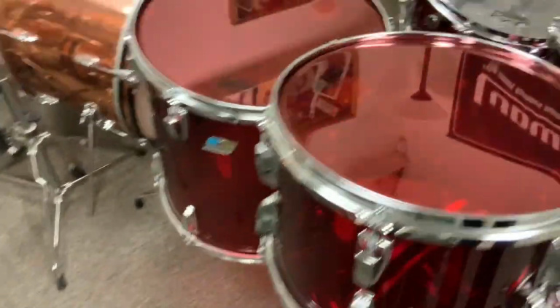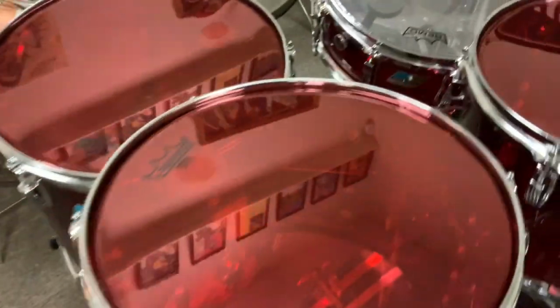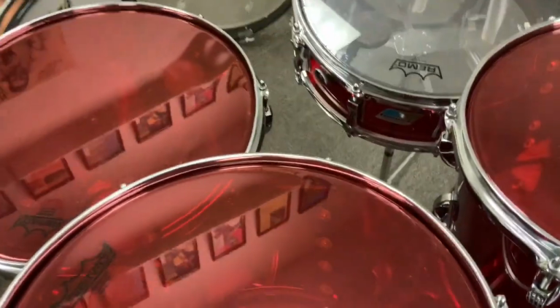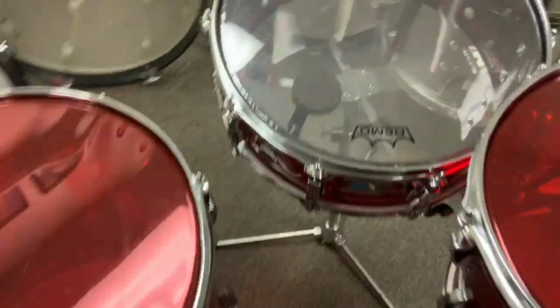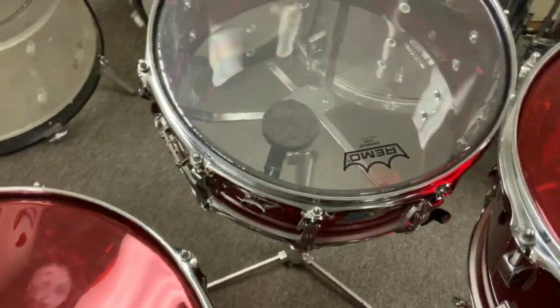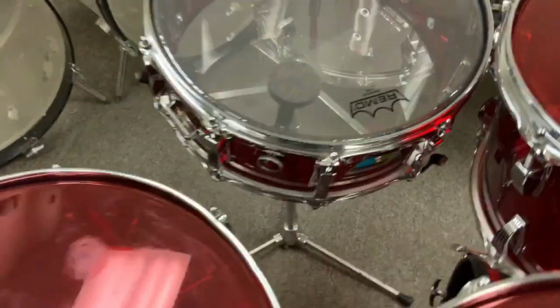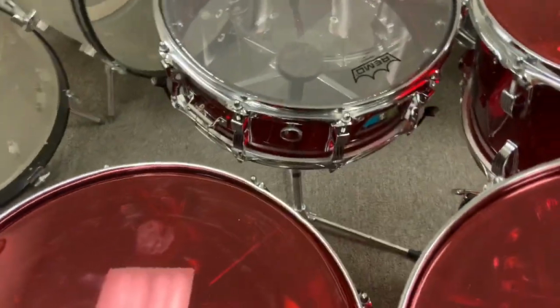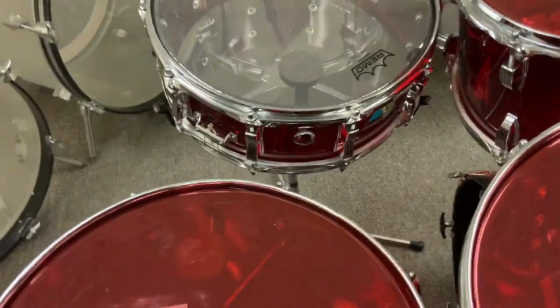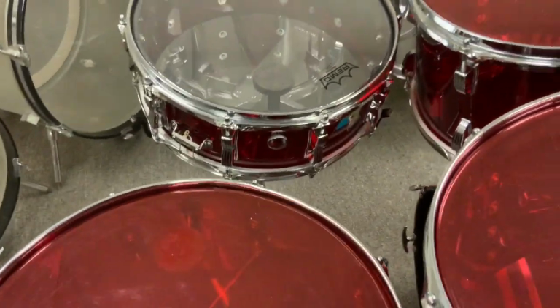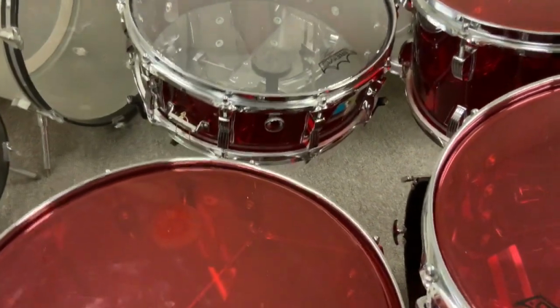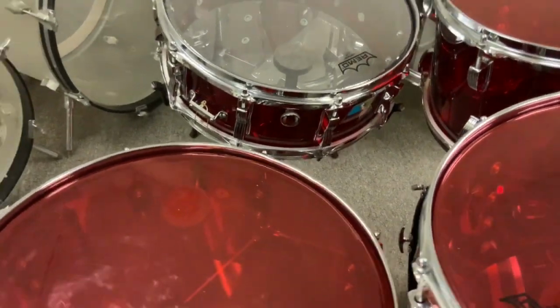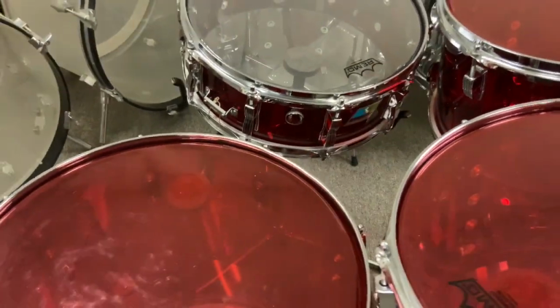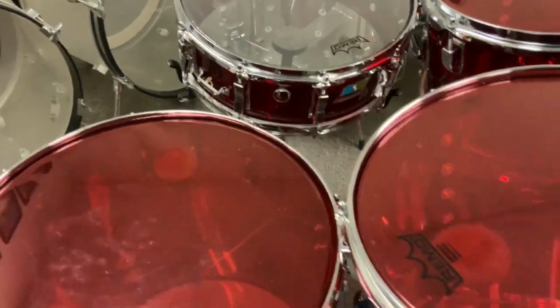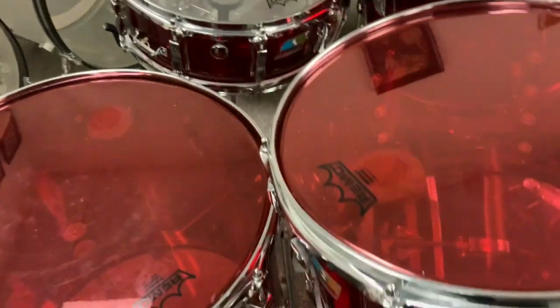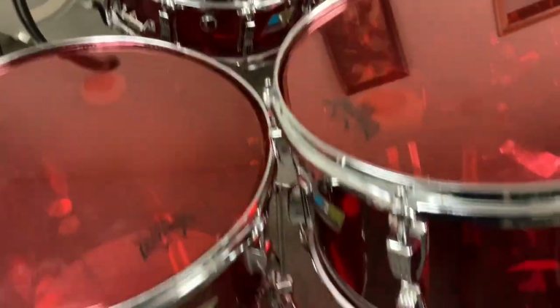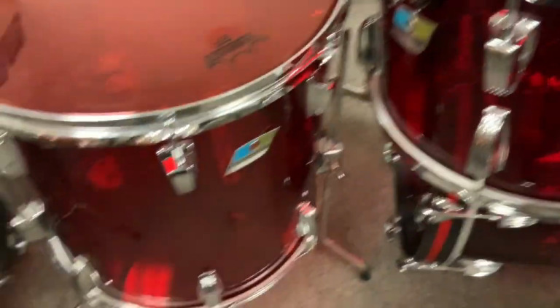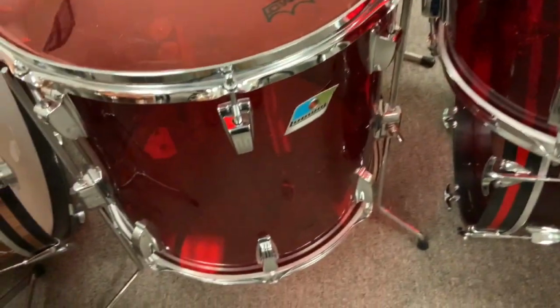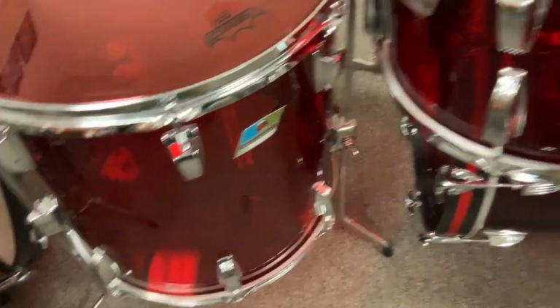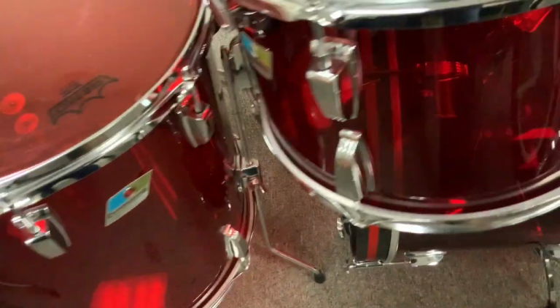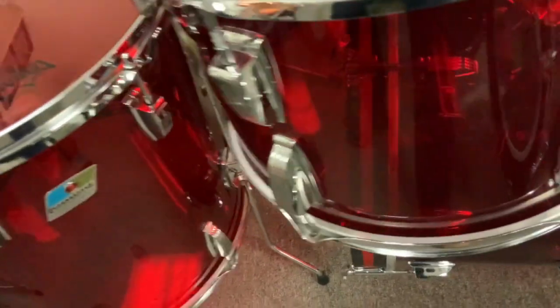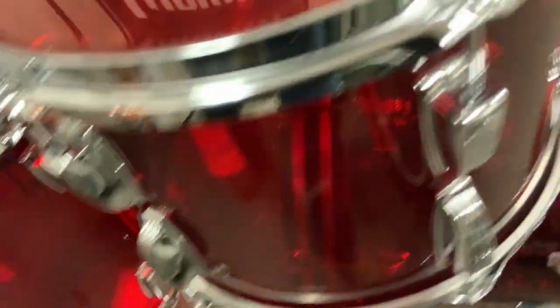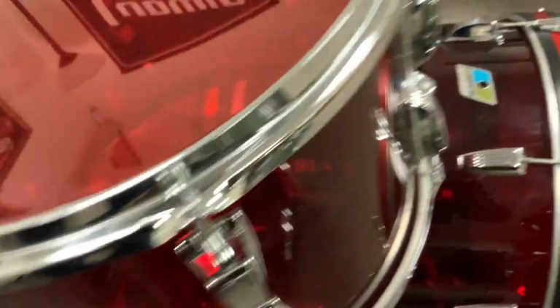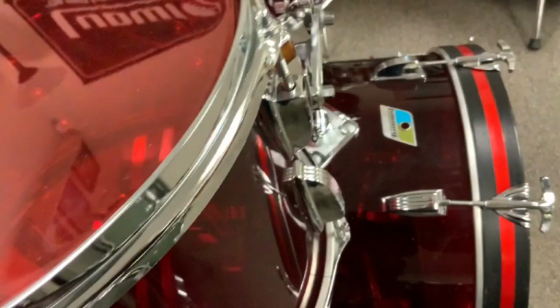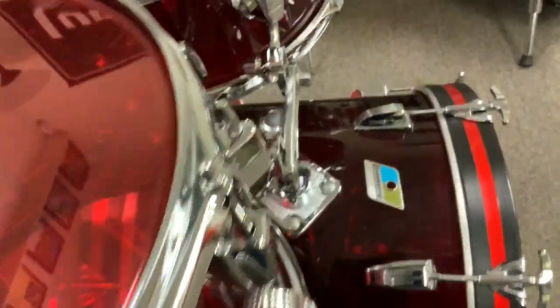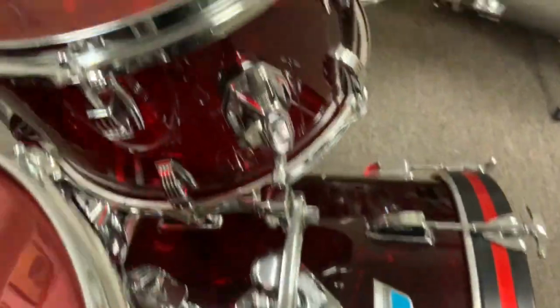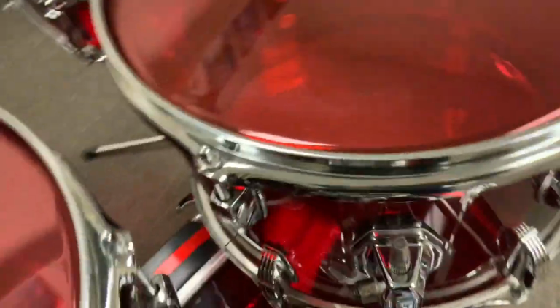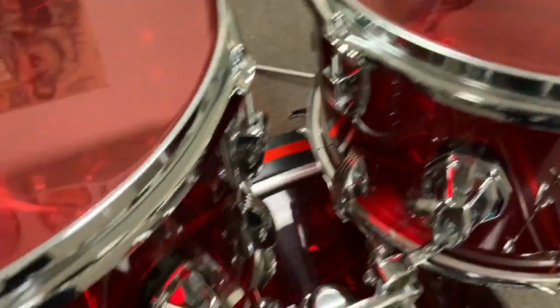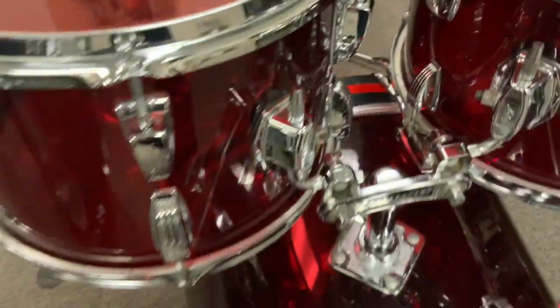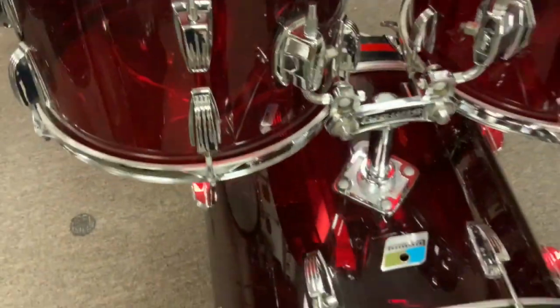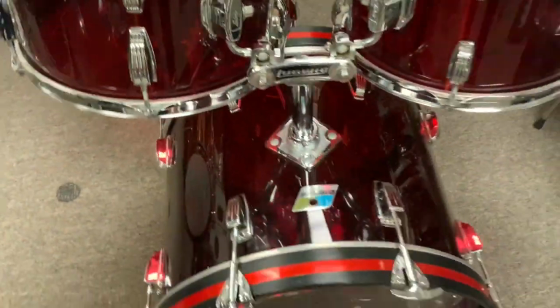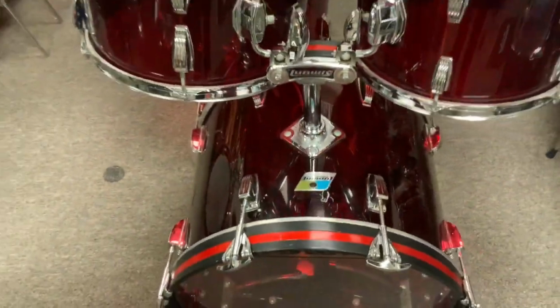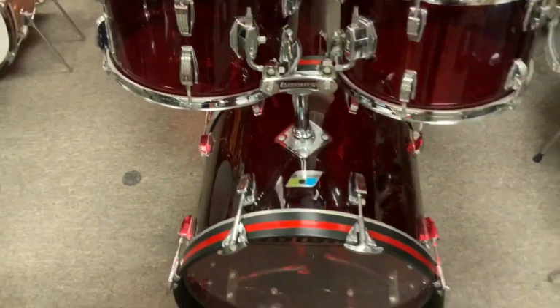5 by 14 snare, hiding over here. If you got a 14 by 14, you gotta buy this kit. I've never seen a 14 by 14 red Vistalite floor tom, but there's gotta be one out there somewhere.